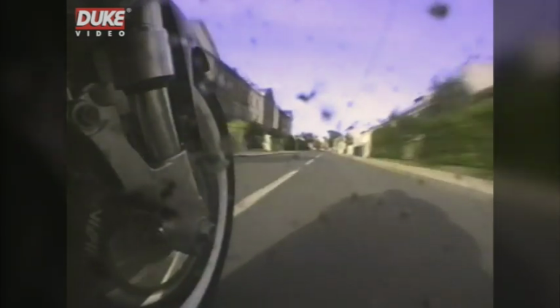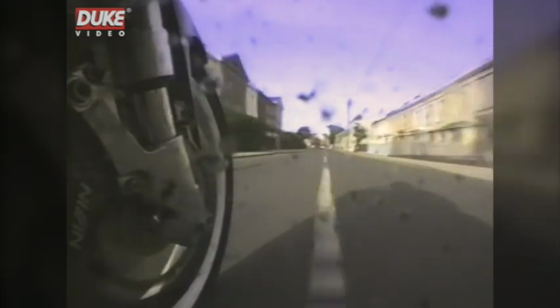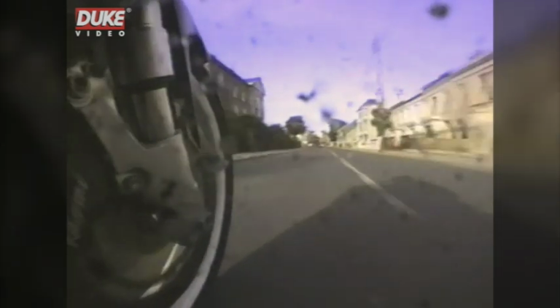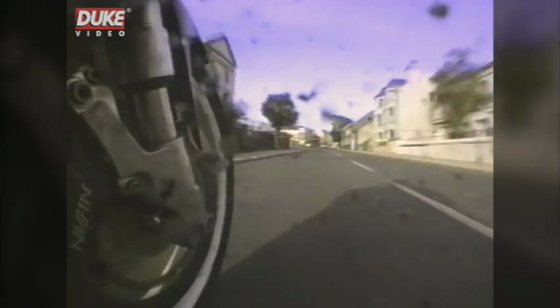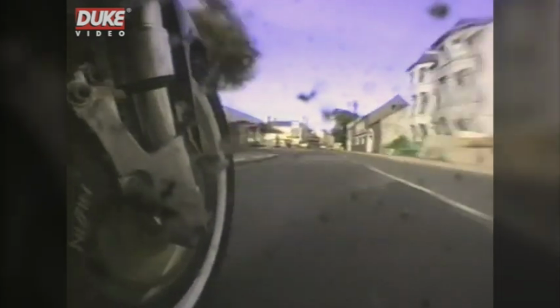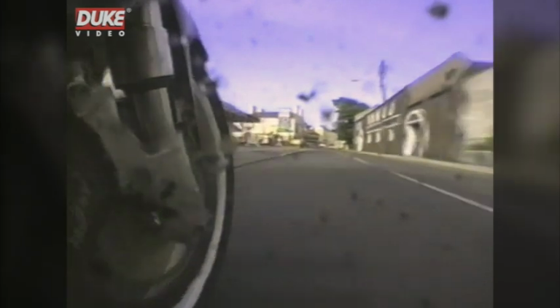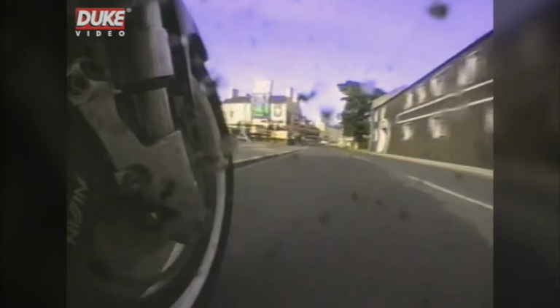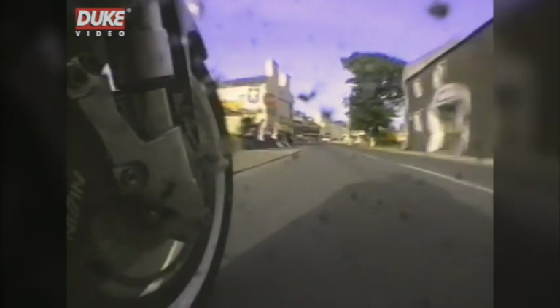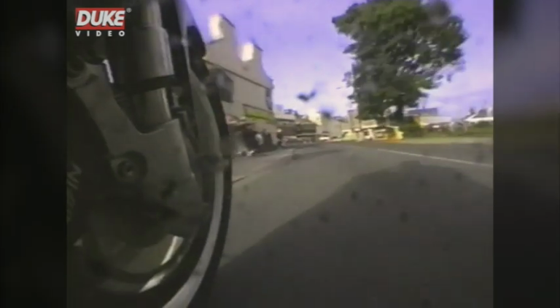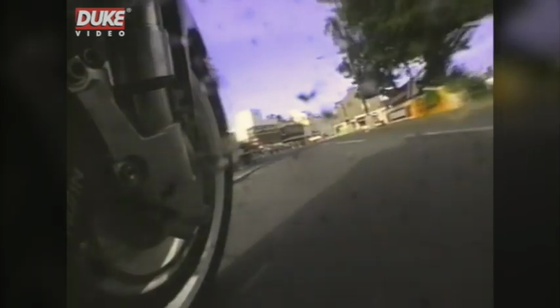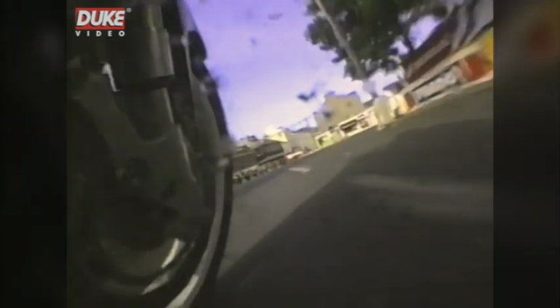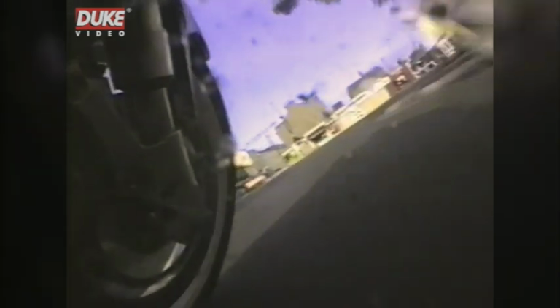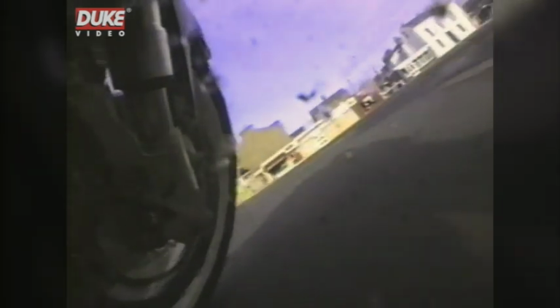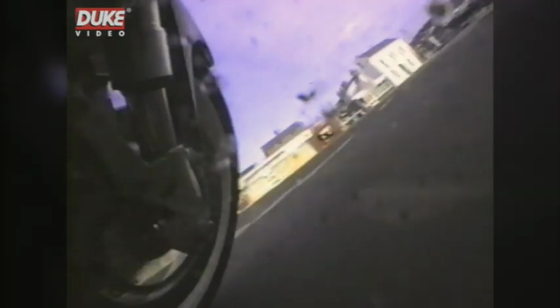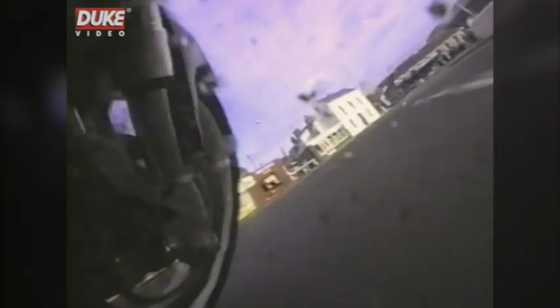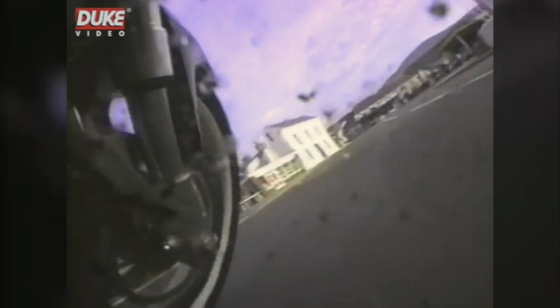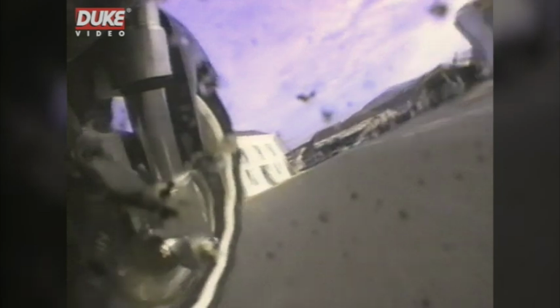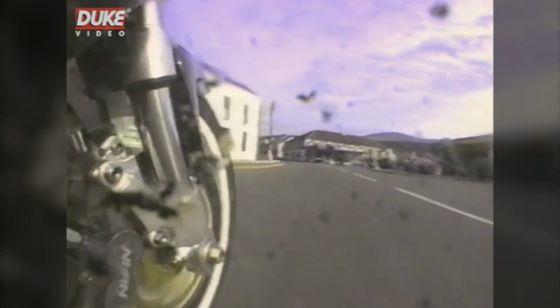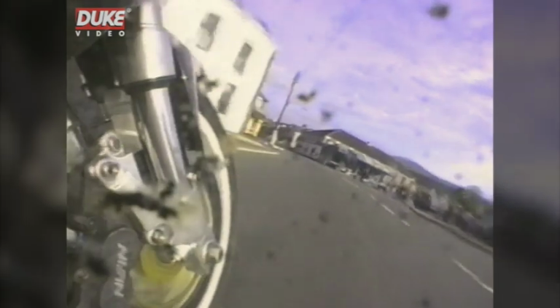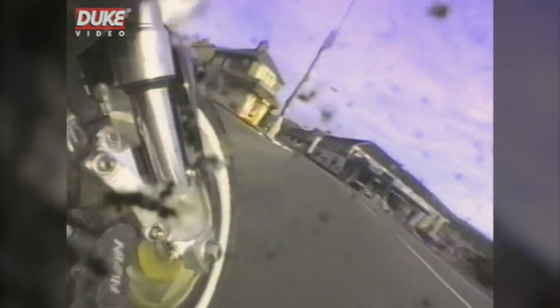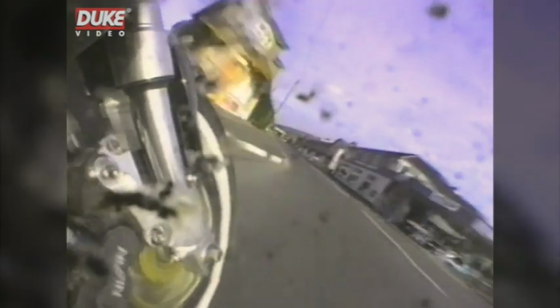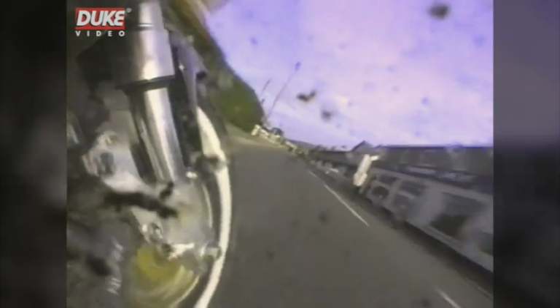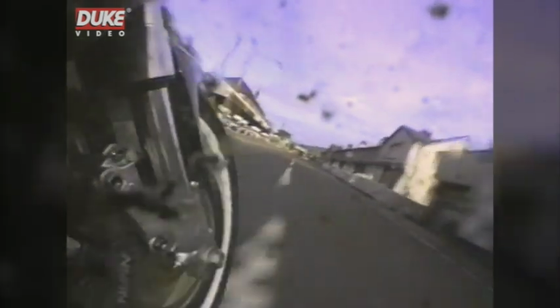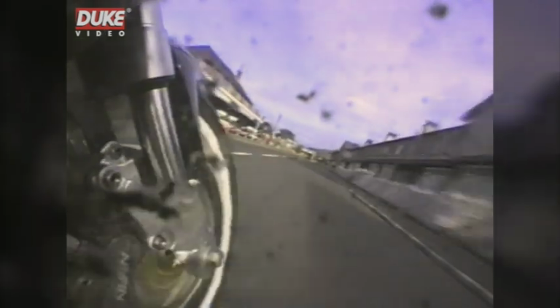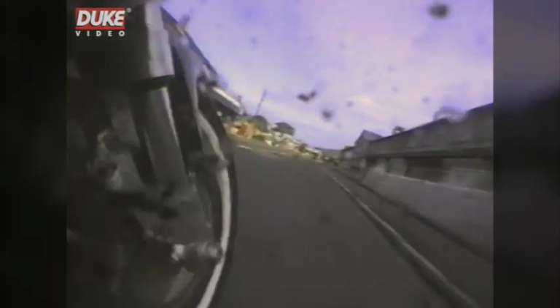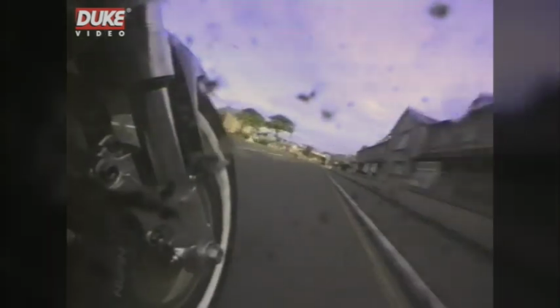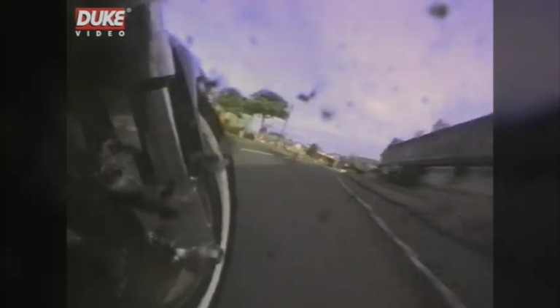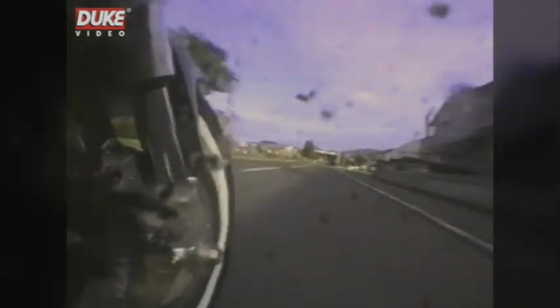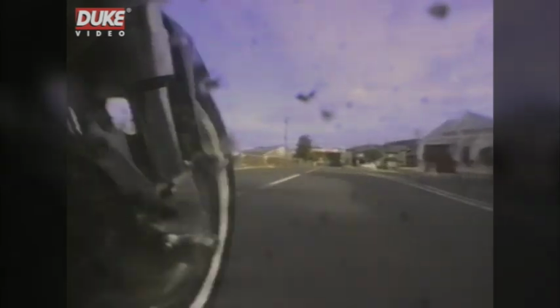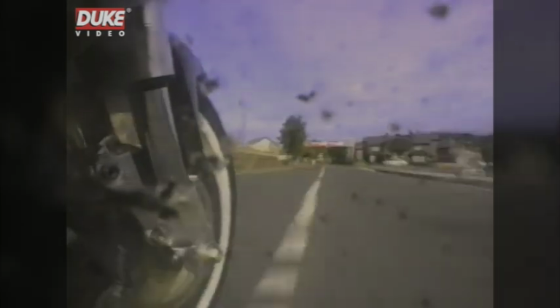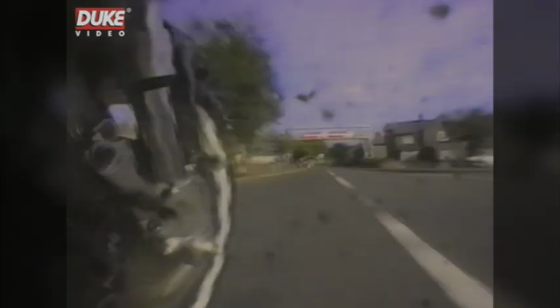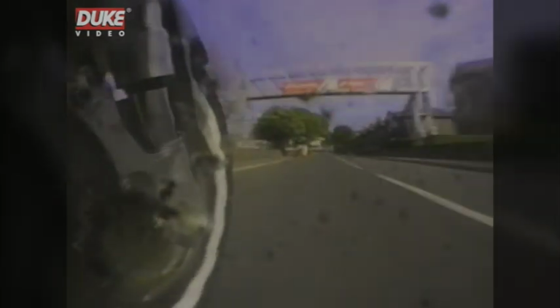Parliament Square — another famous point on the course, a good spectator spot. You can see the forks compress there as I'm heavy on the brakes. Very slow corner, first gear, and then accelerating out of Parliament Square, echoing out of the houses up May Hill.